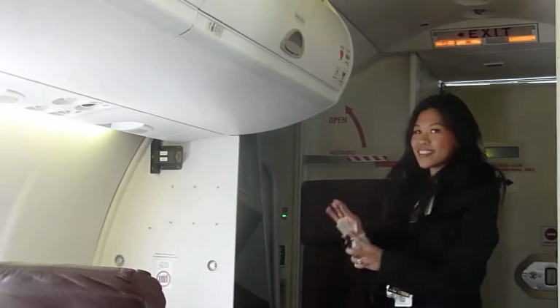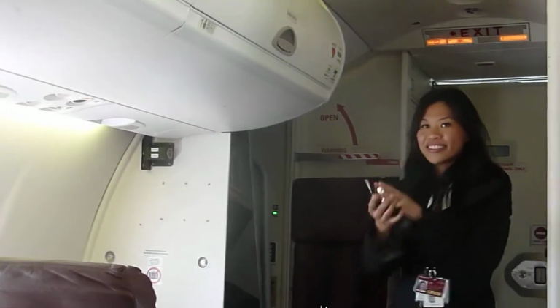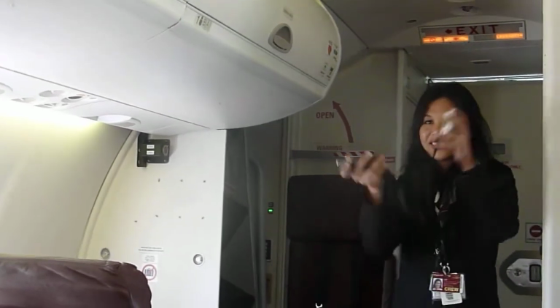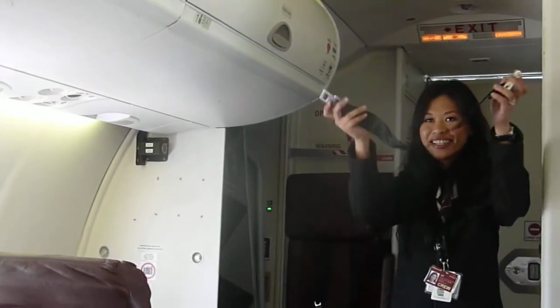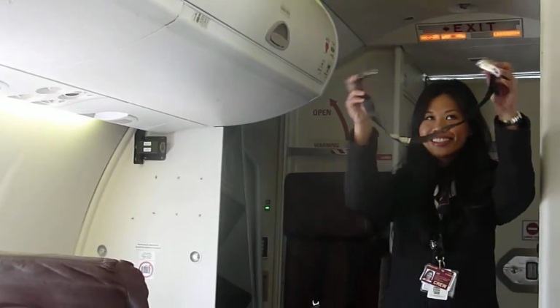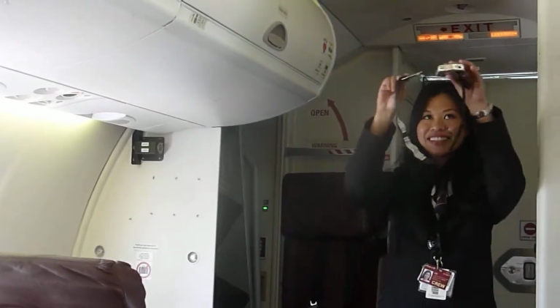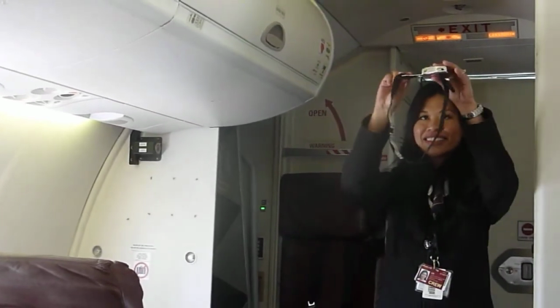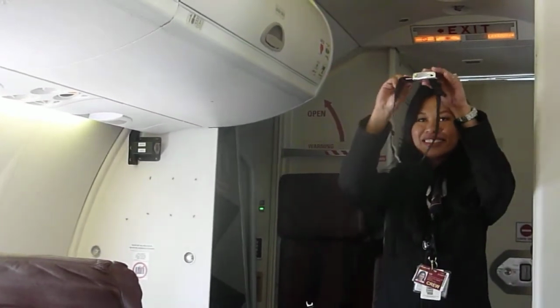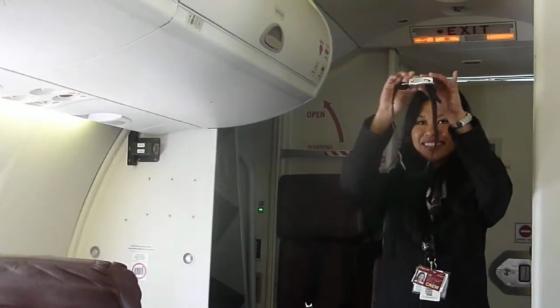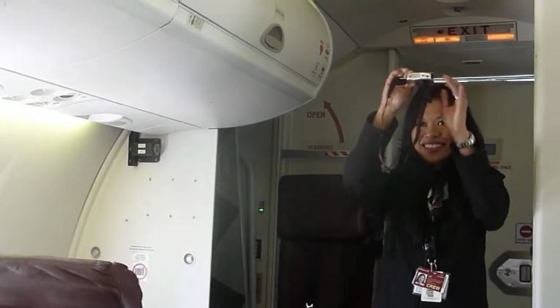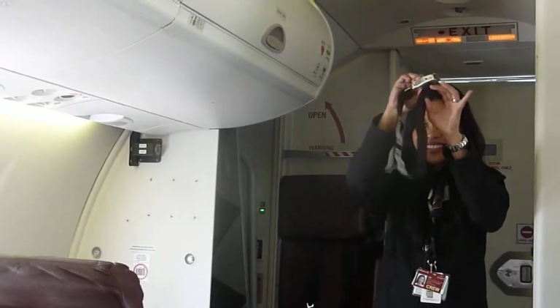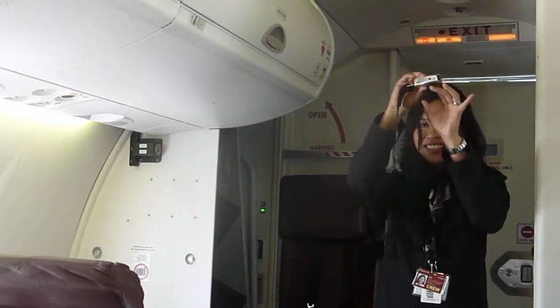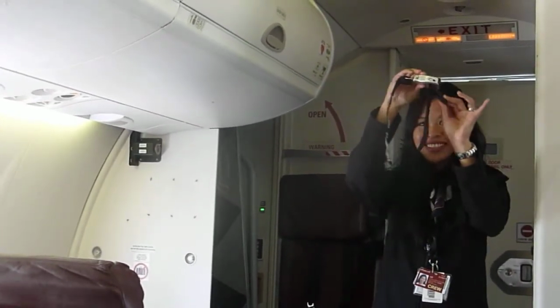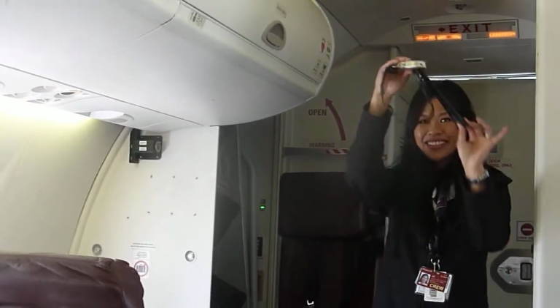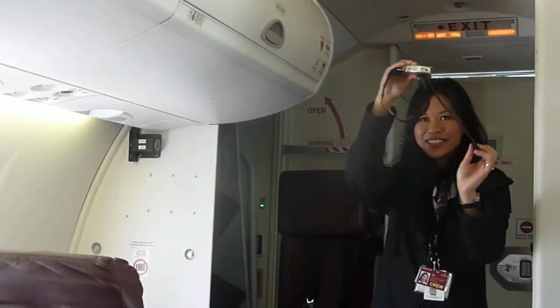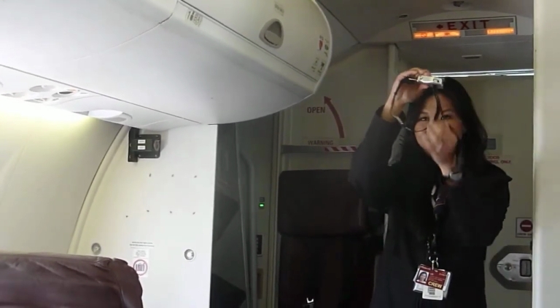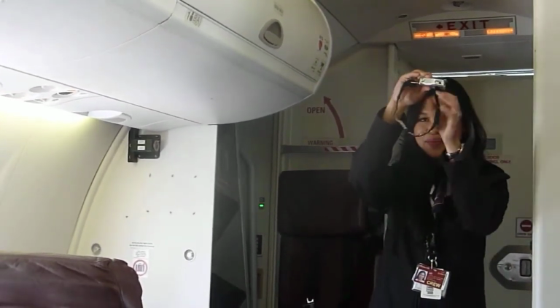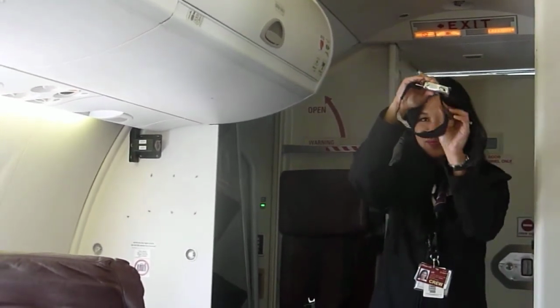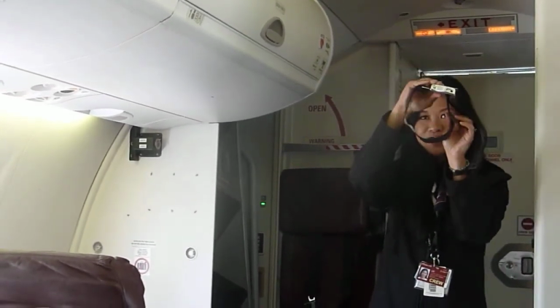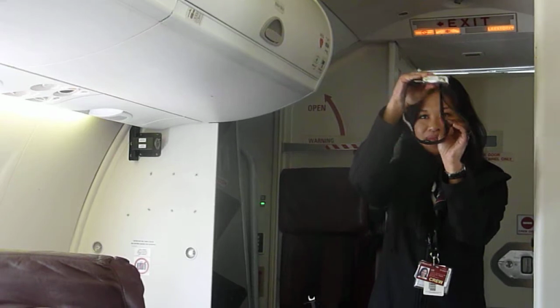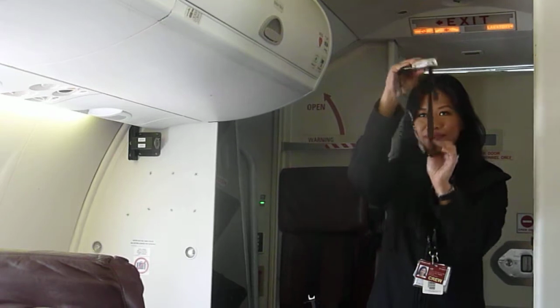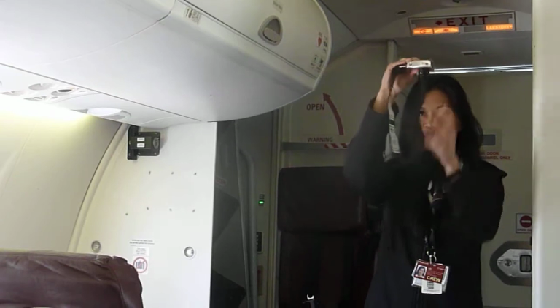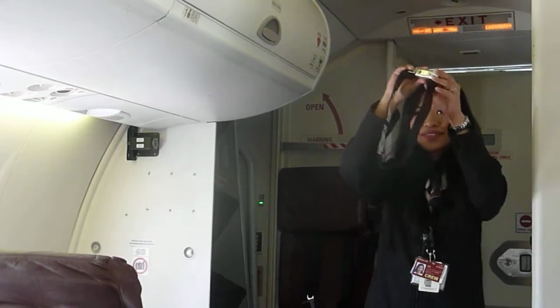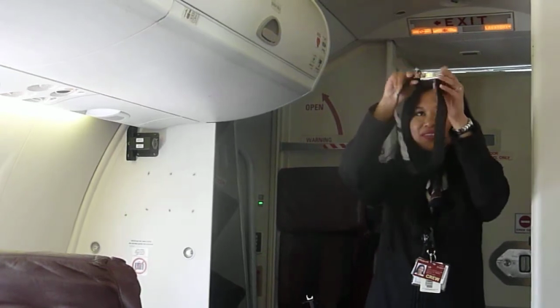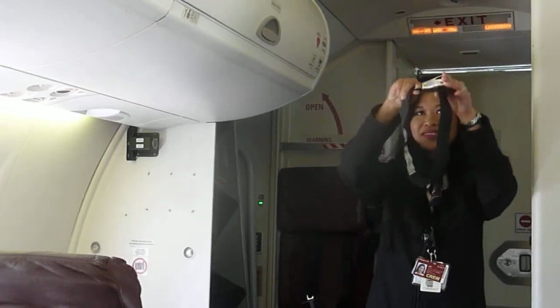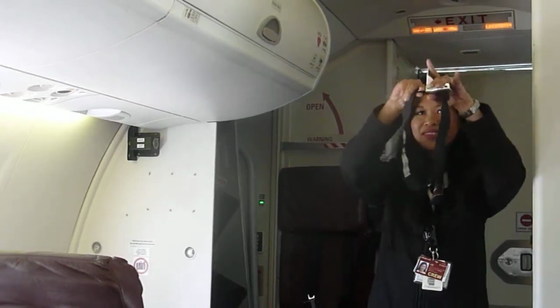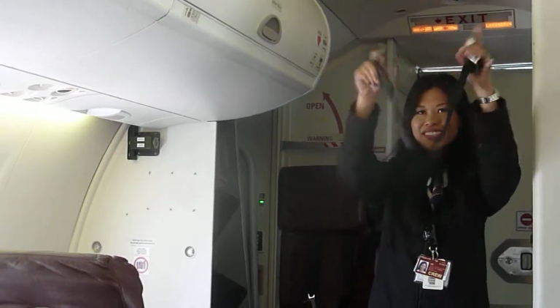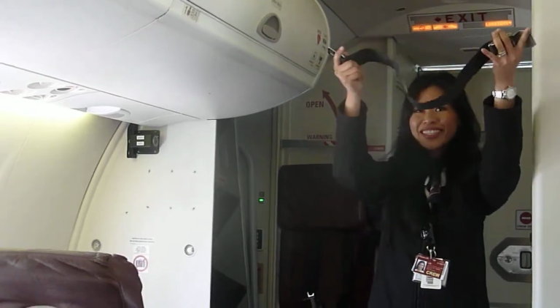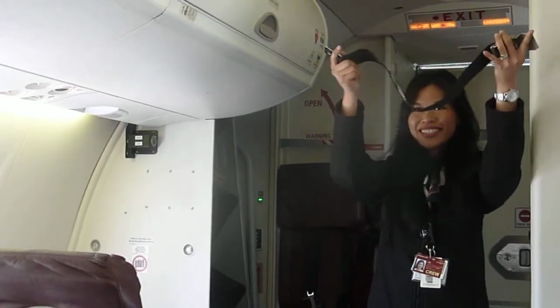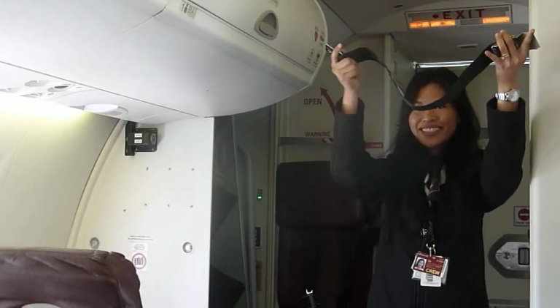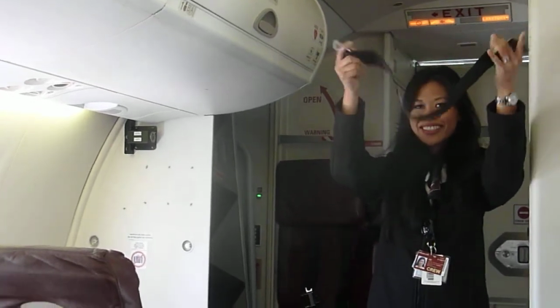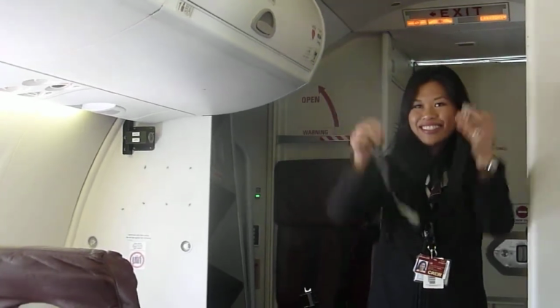To operate your seatbelt, you insert that metal clip into the buckle until you hear a click. Pull on the straps to lengthen, or to tighten. To release, lift up on the upper portion of the buckle and pull the belt free.